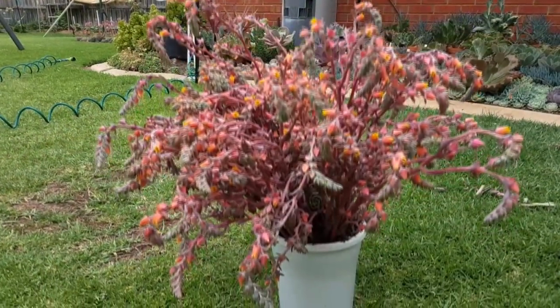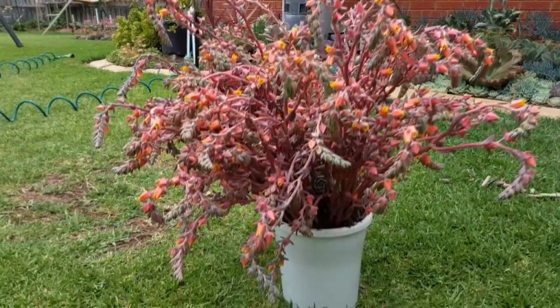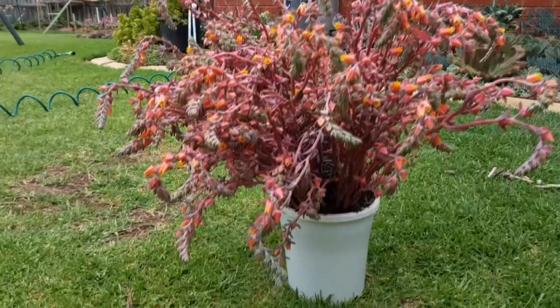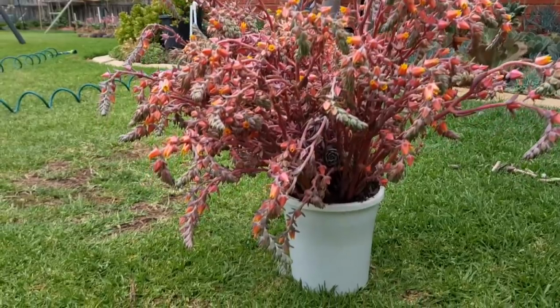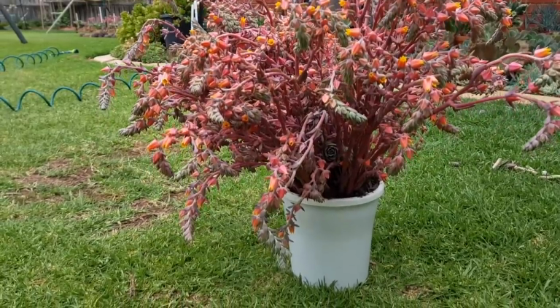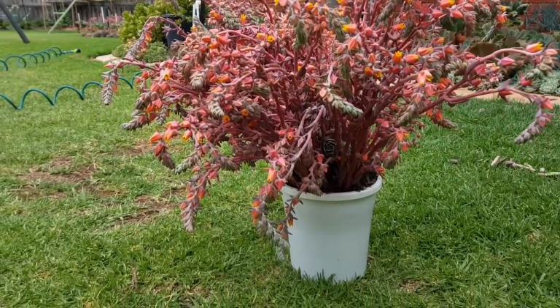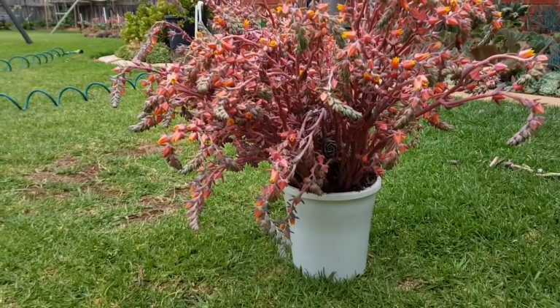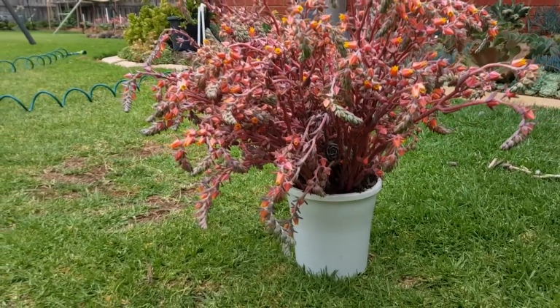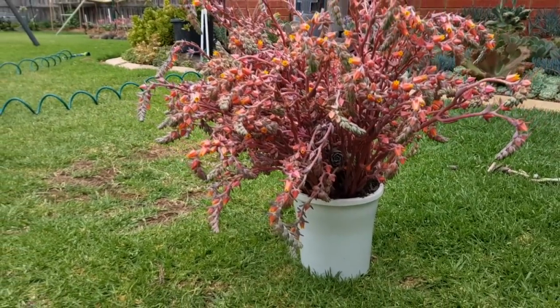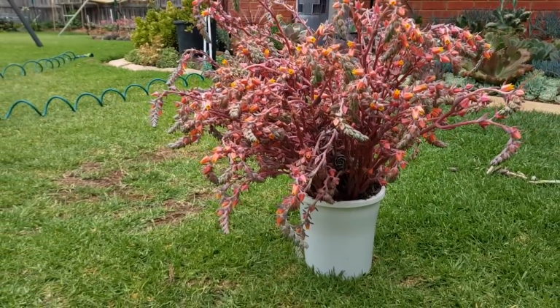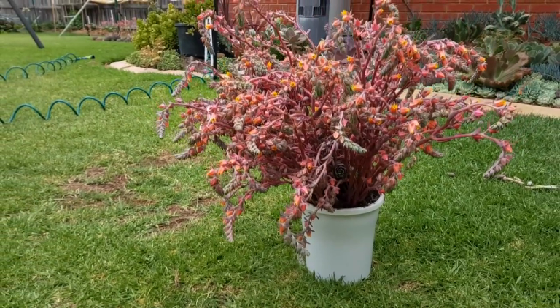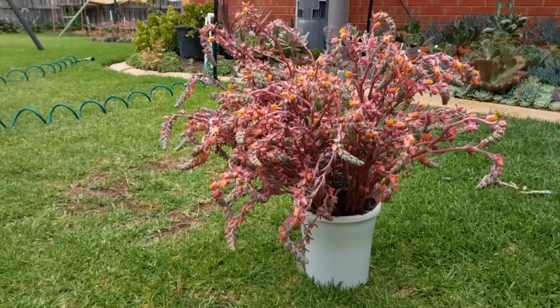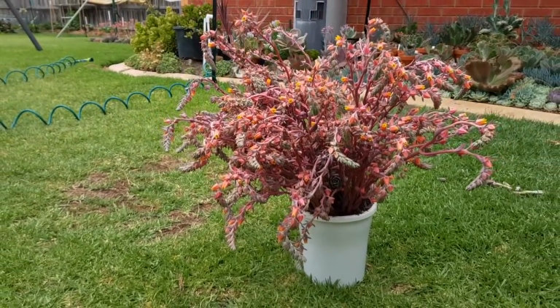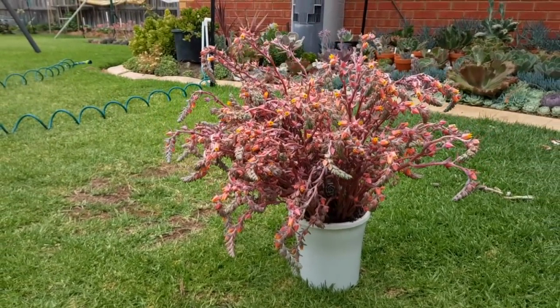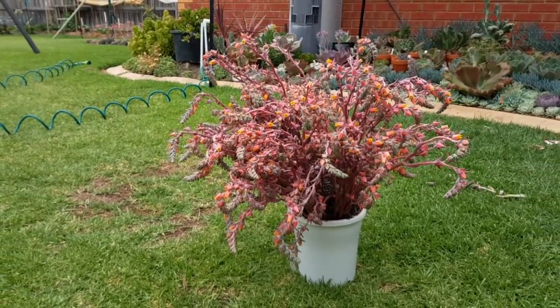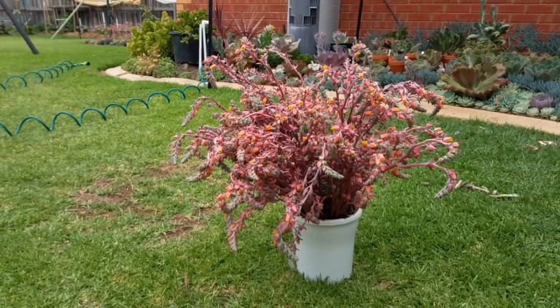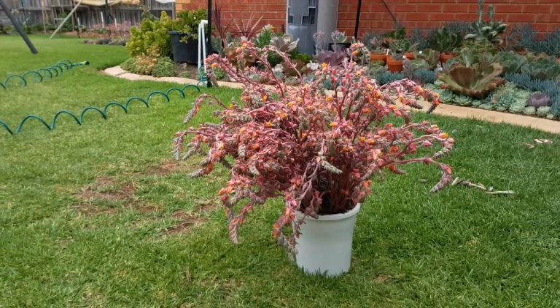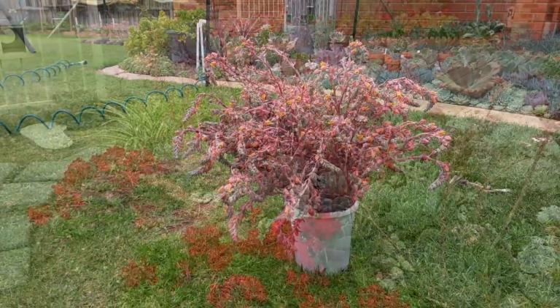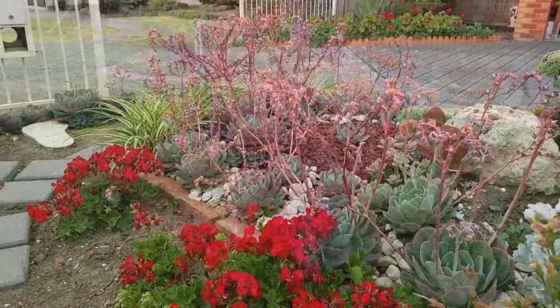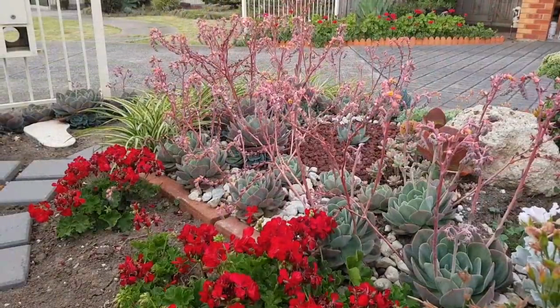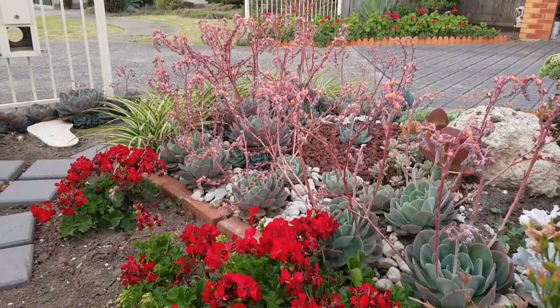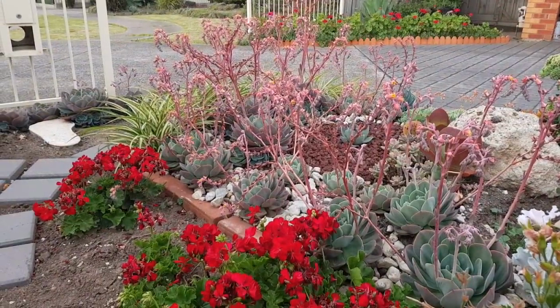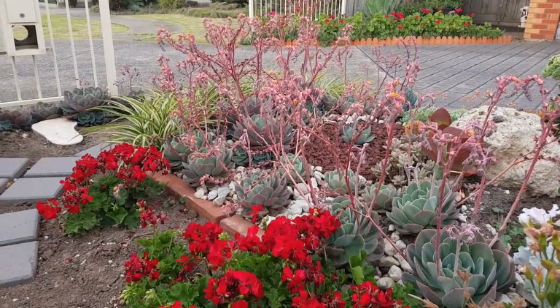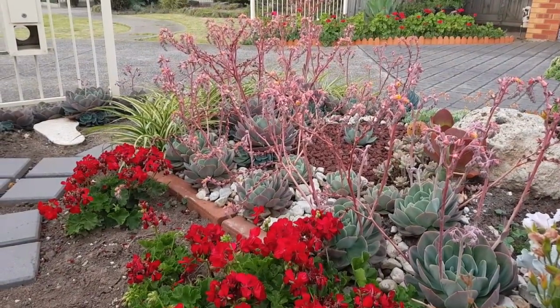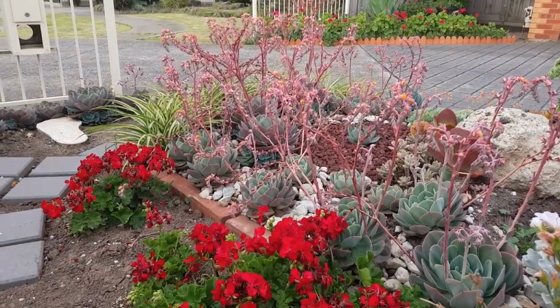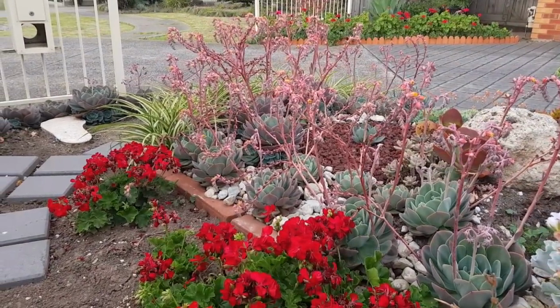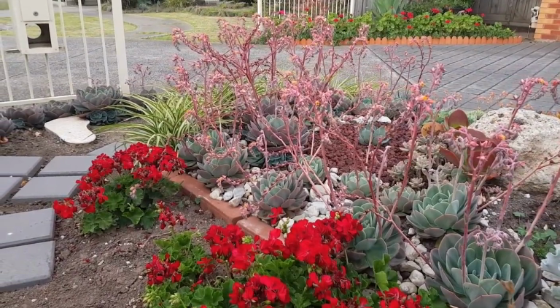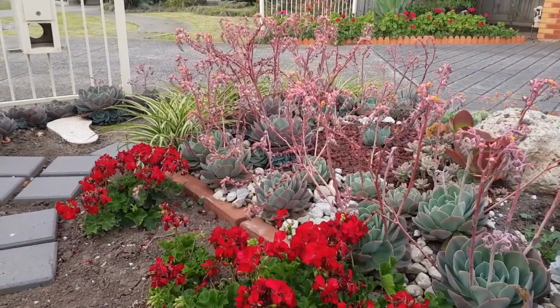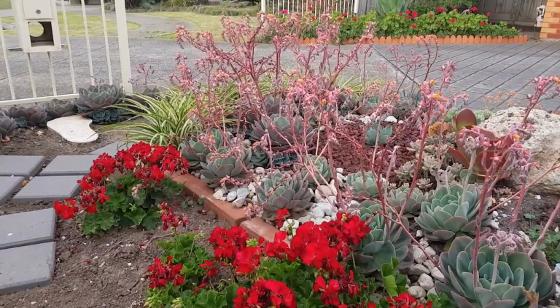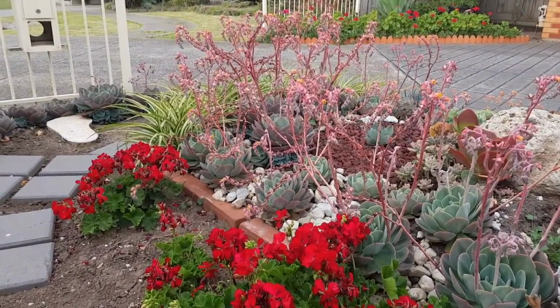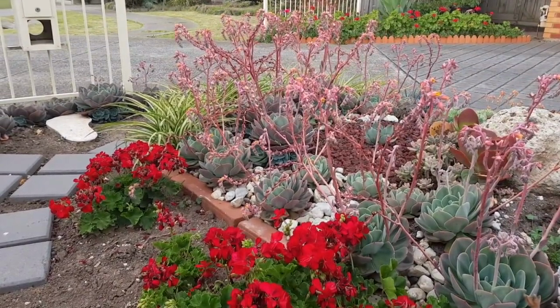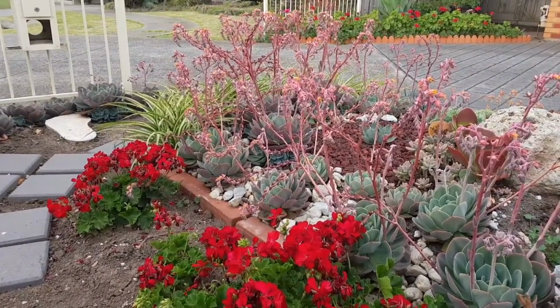And here they are now, inside a small pot. Someday when I have more time, I'll work on the ones at the front.